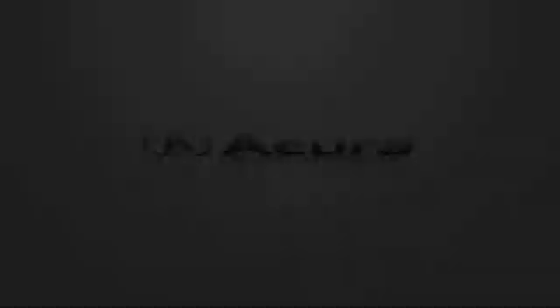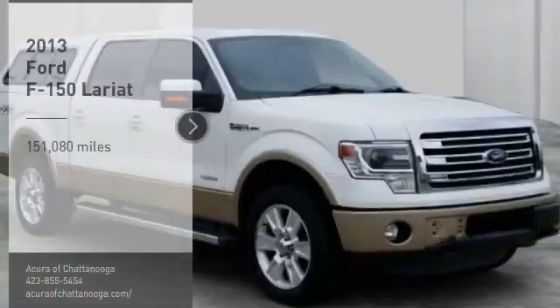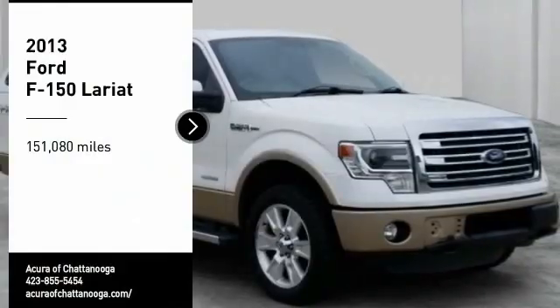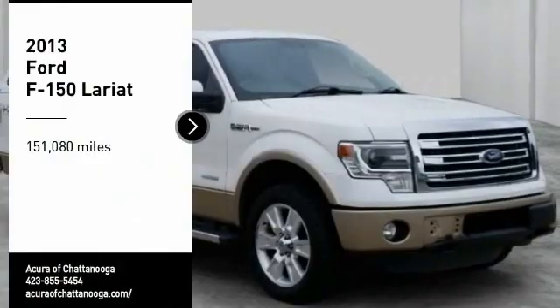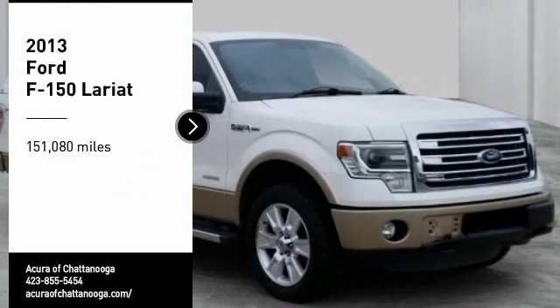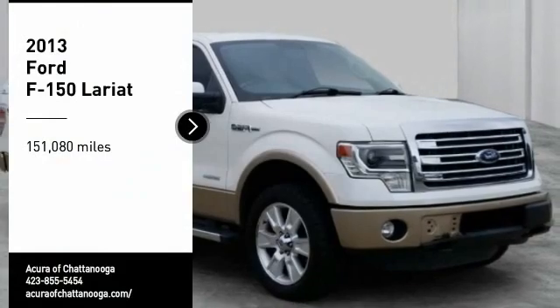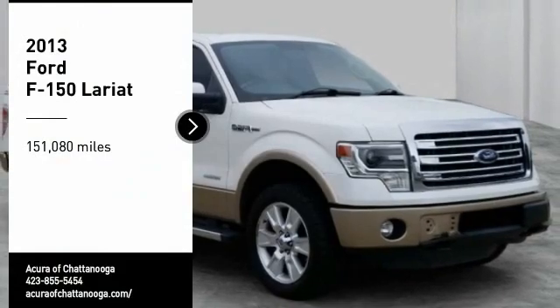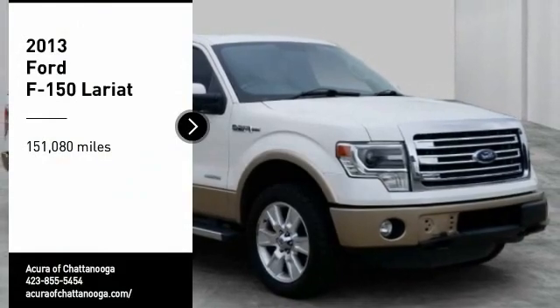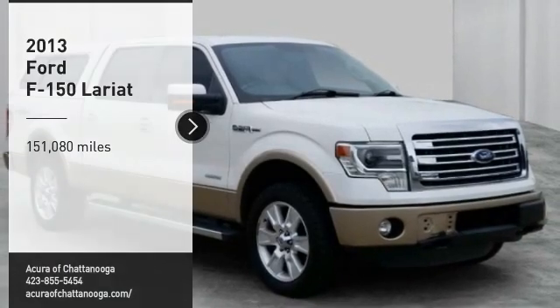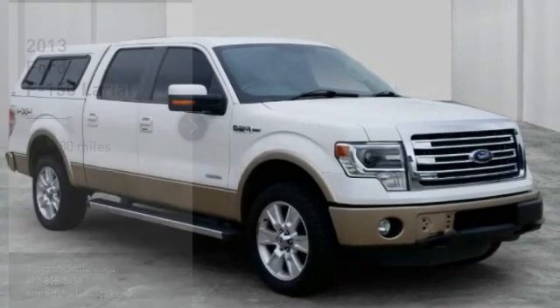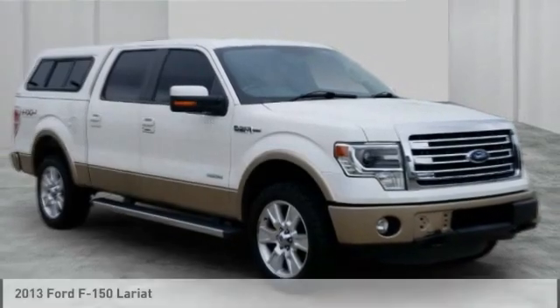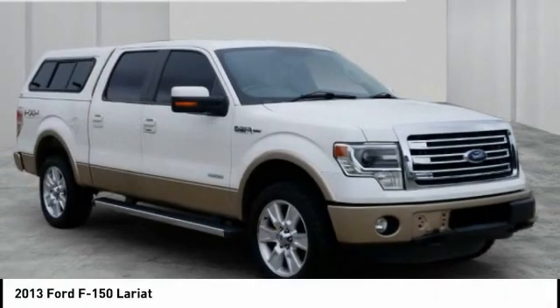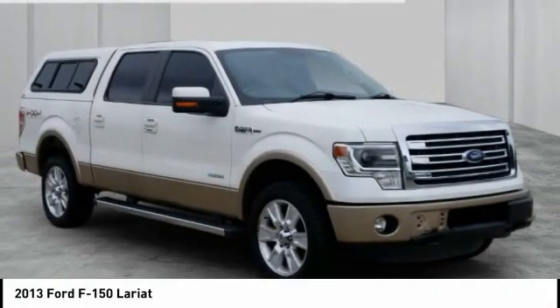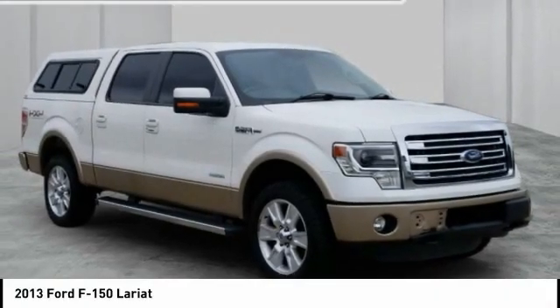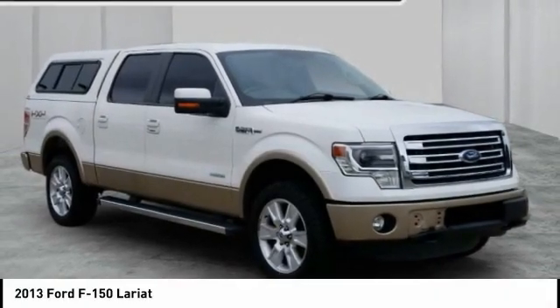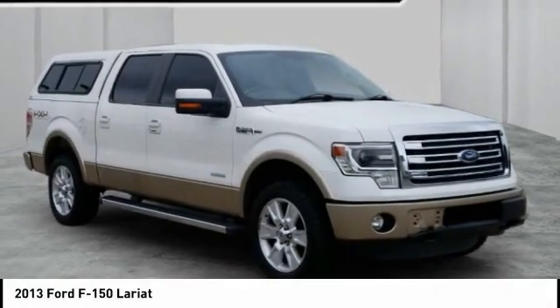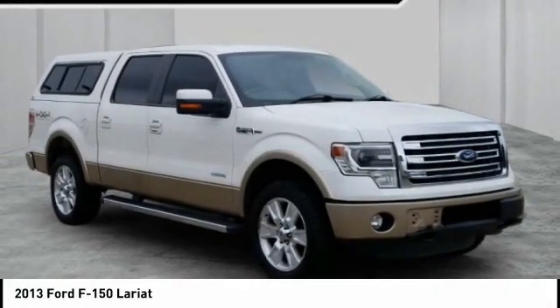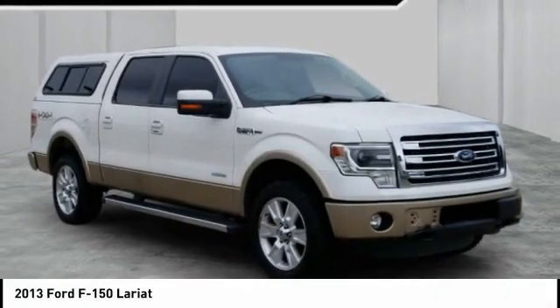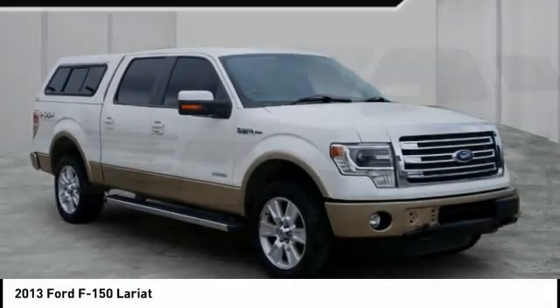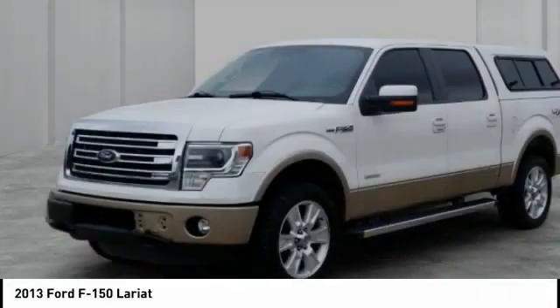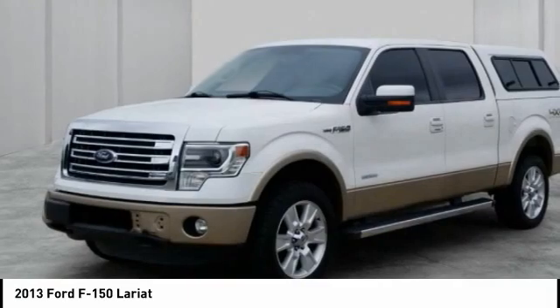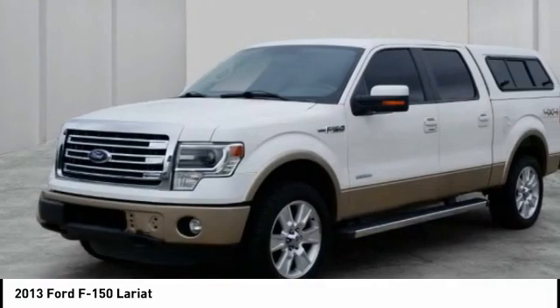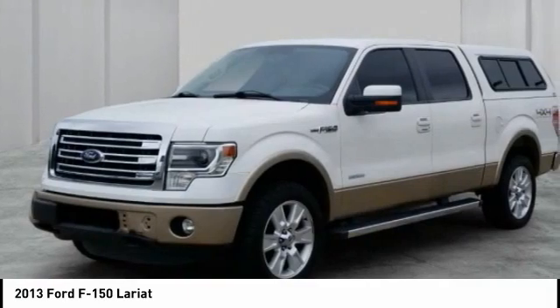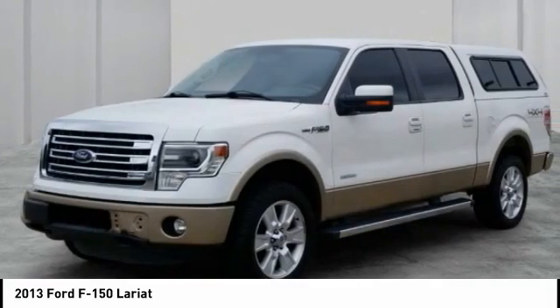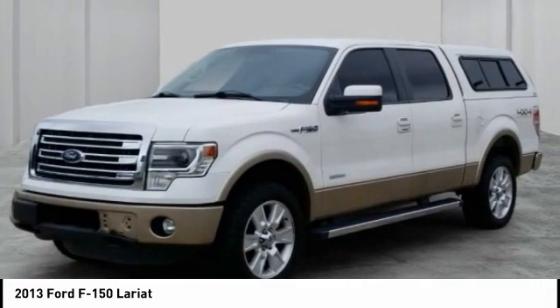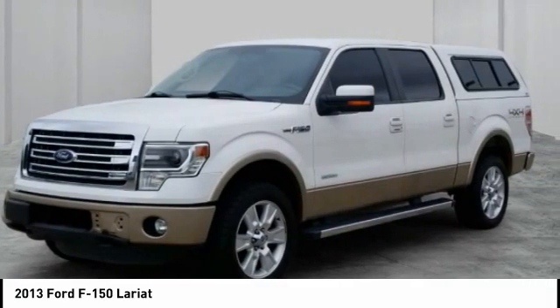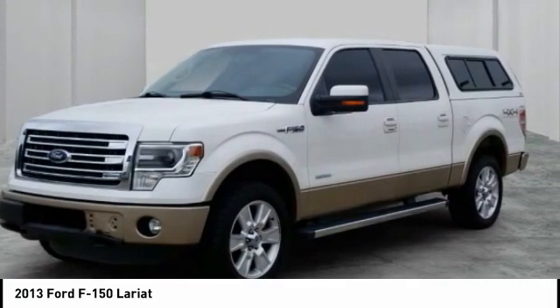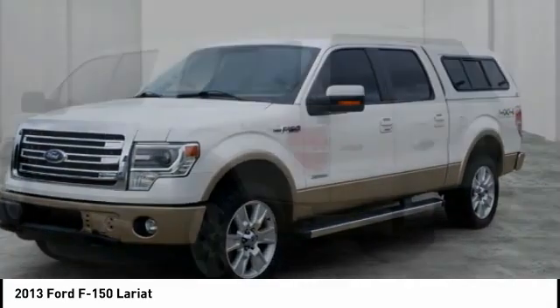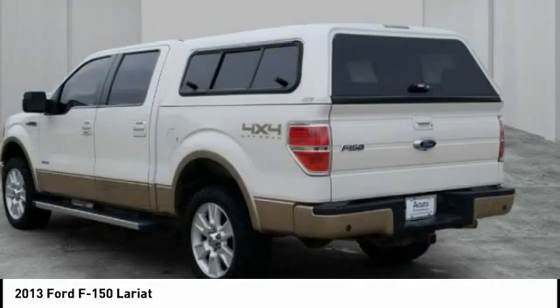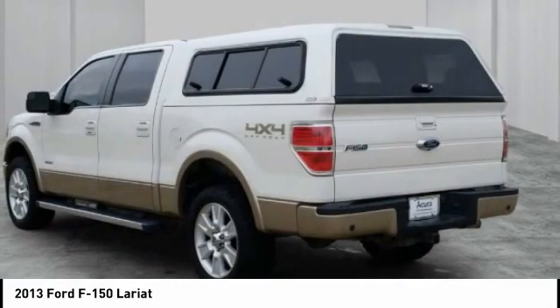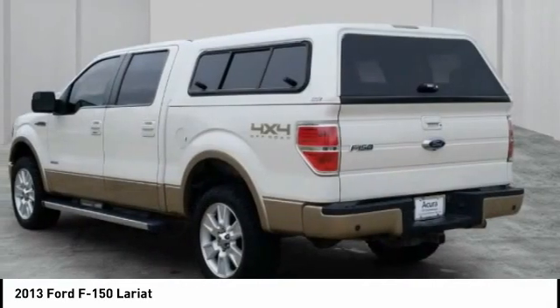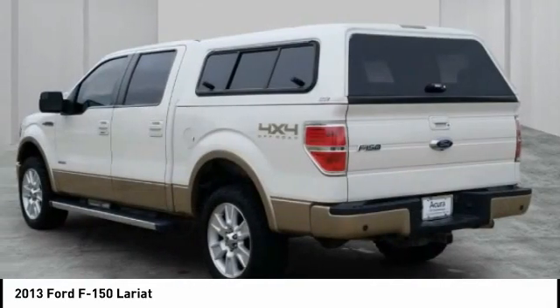Take a ride in the 2013 F-150. A Ford F-150 knows how to handle any situation — it's built to follow orders, no whining.